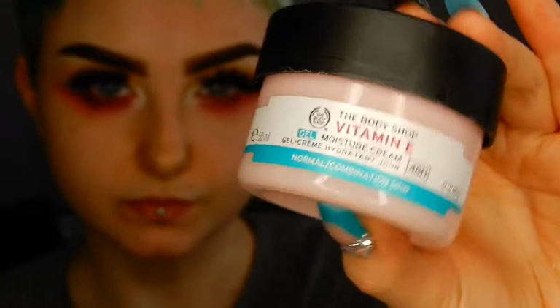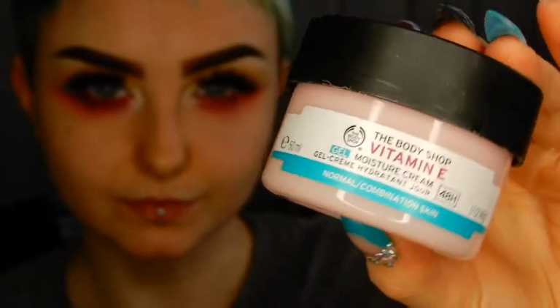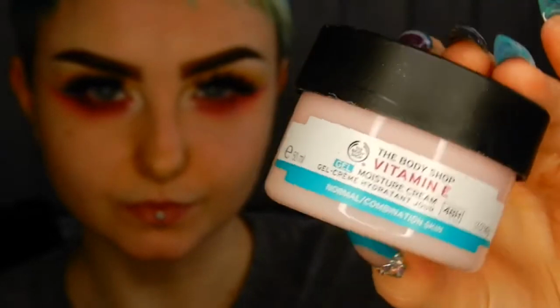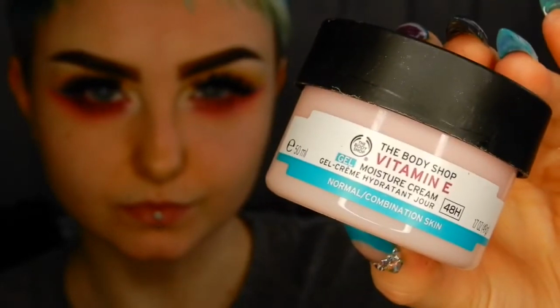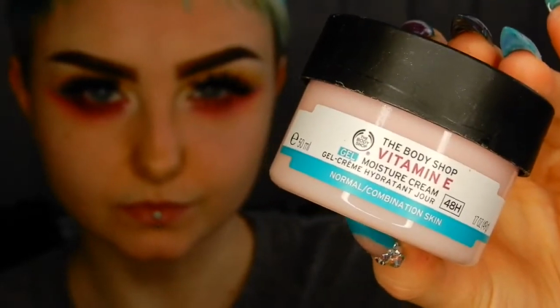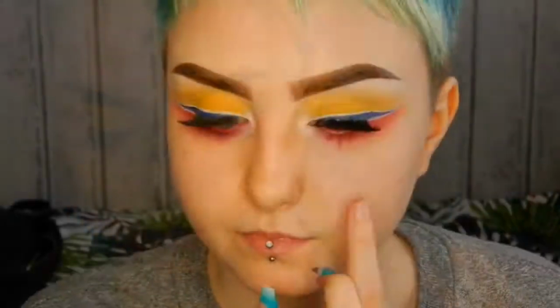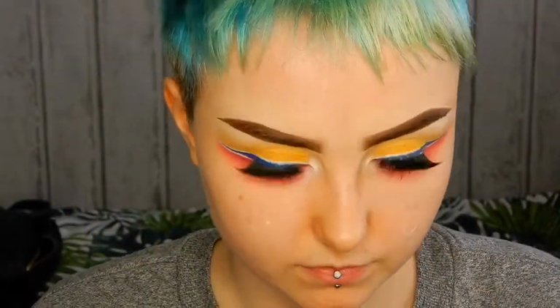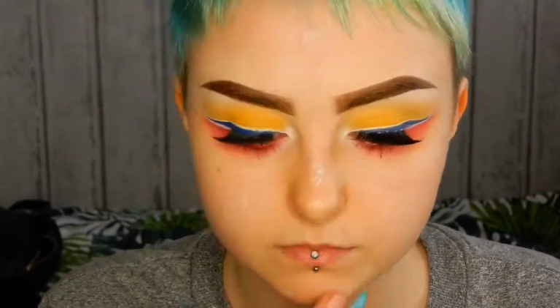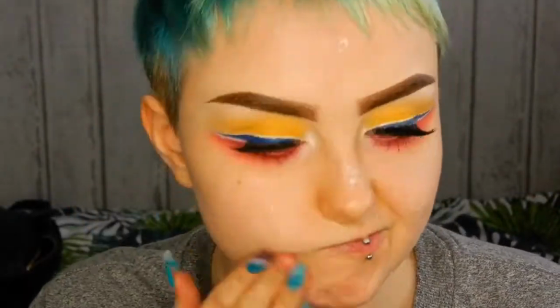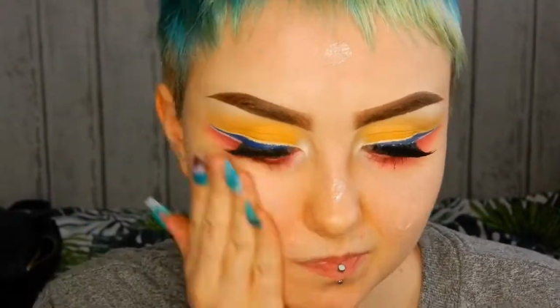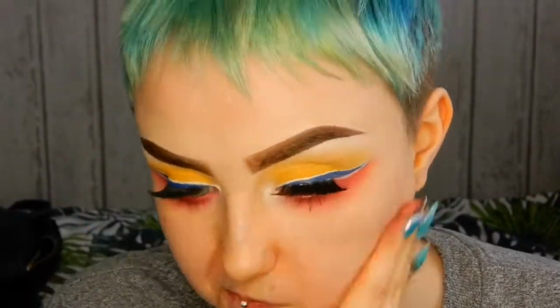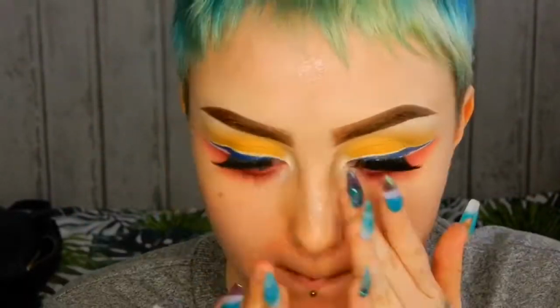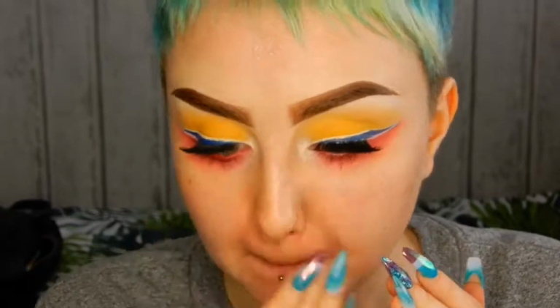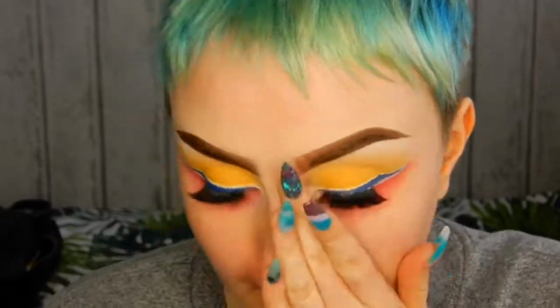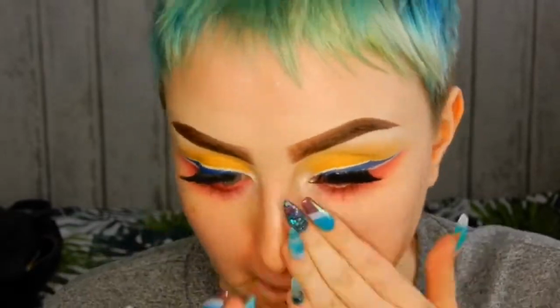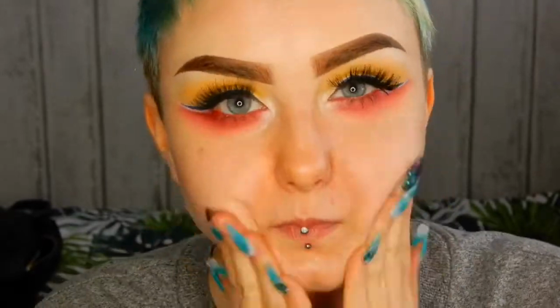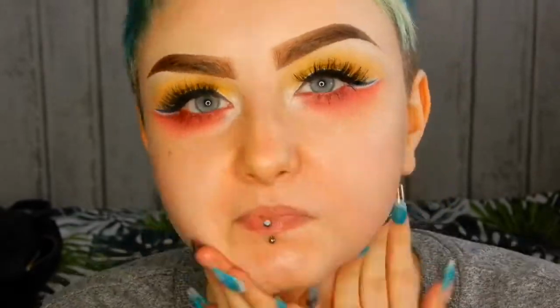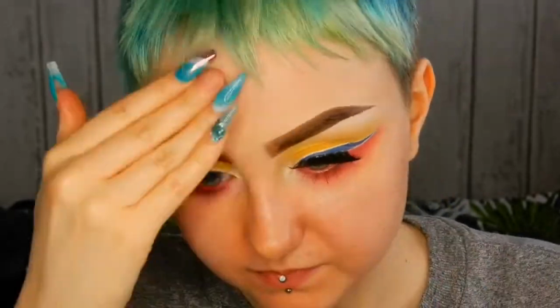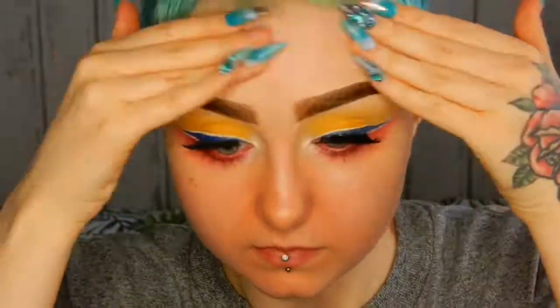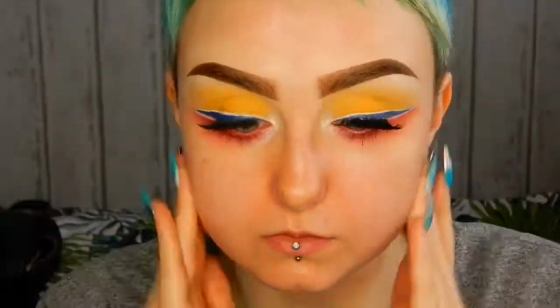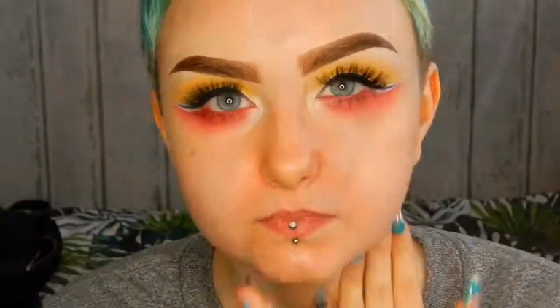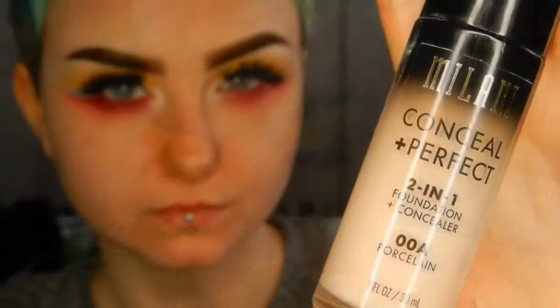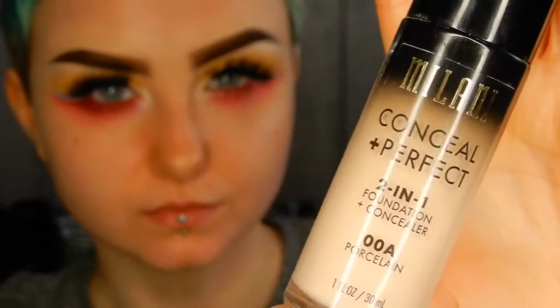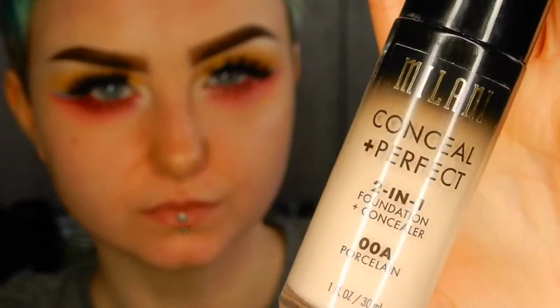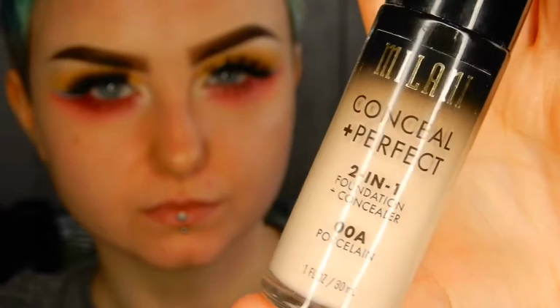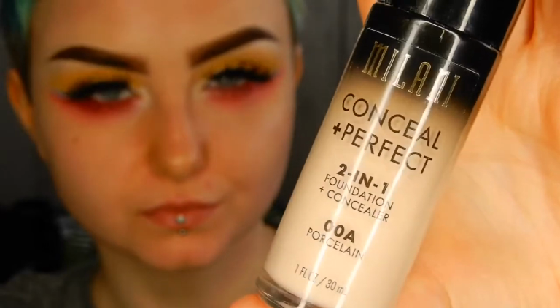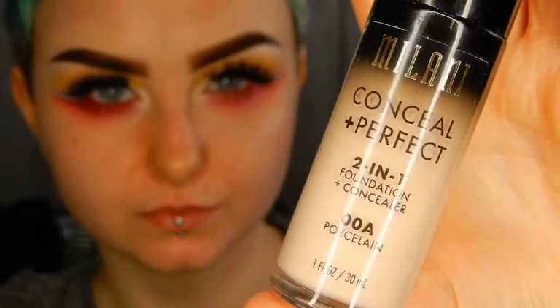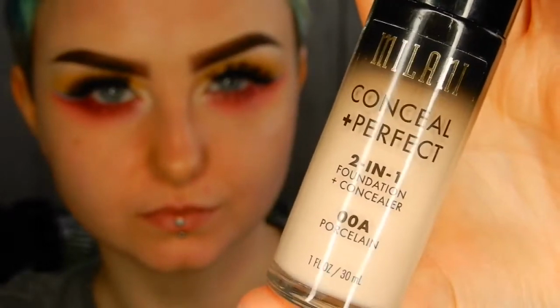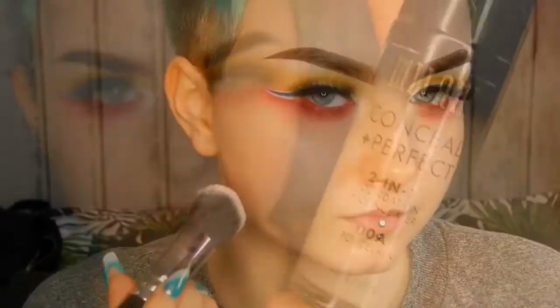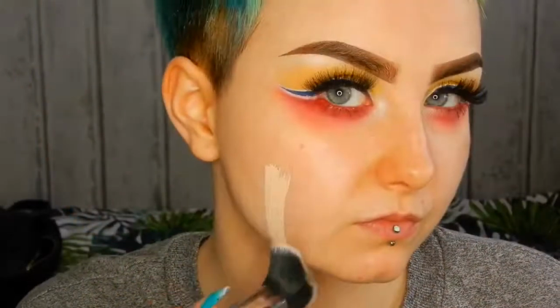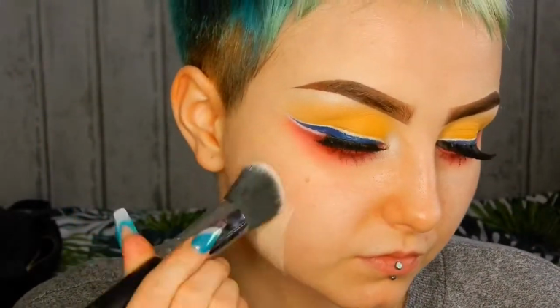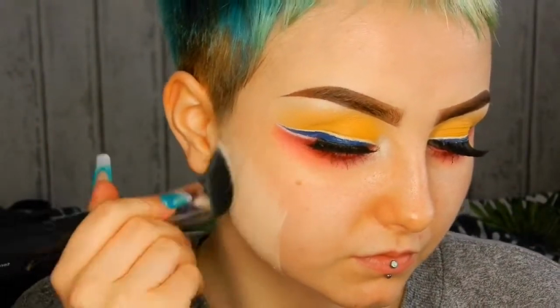Then prepping my skin with my new favourite moisturiser by The Body Shop — this is the Vitamin E Gel Moisturiser. And then I'm applying my Milani Conceal and Perfect foundation in the colour Porcelain.